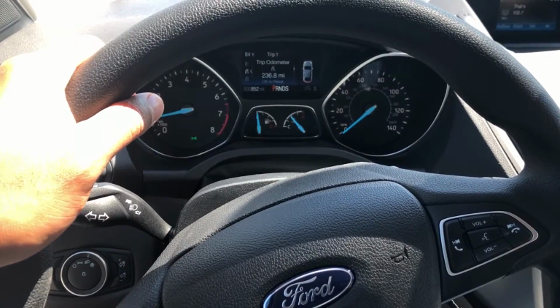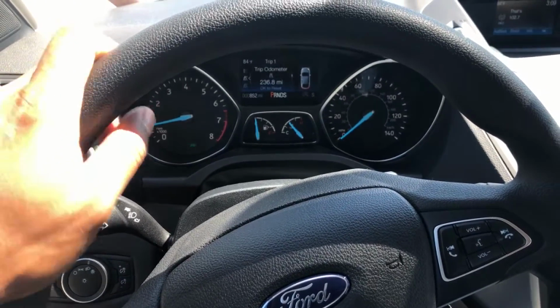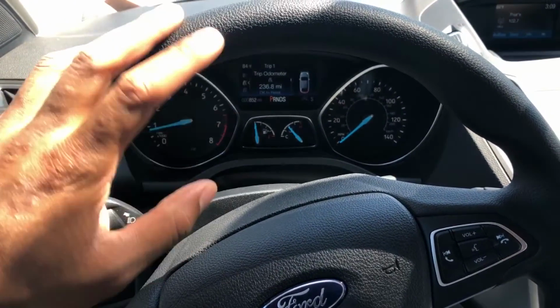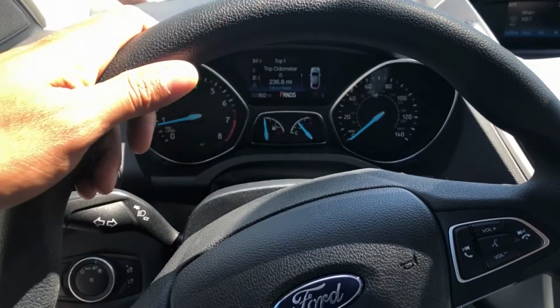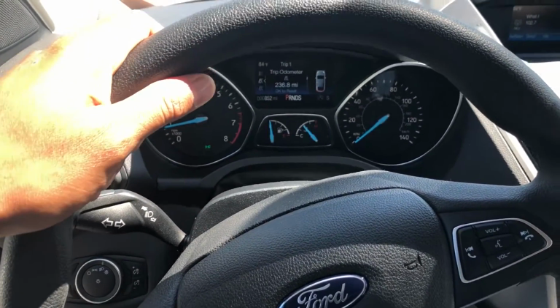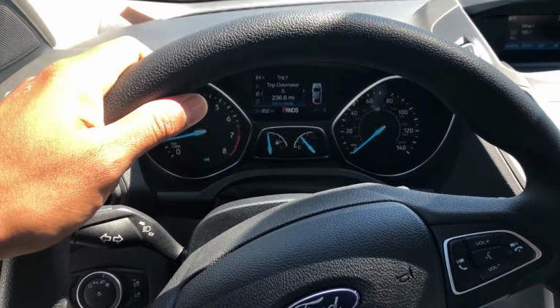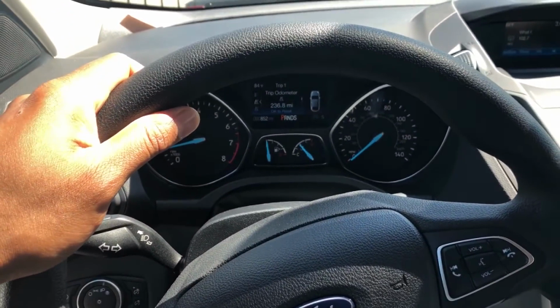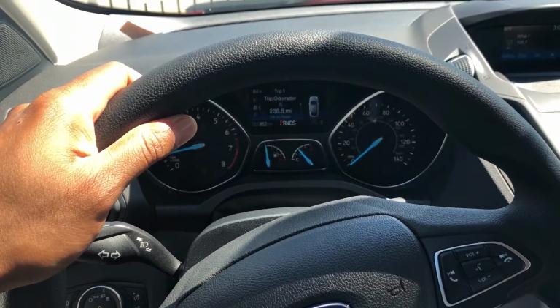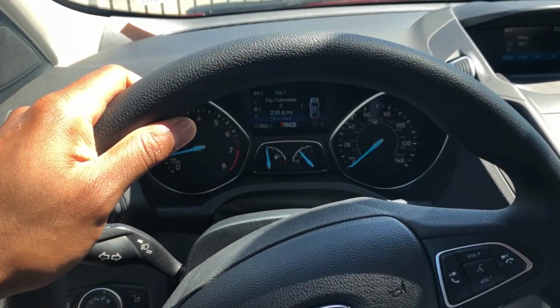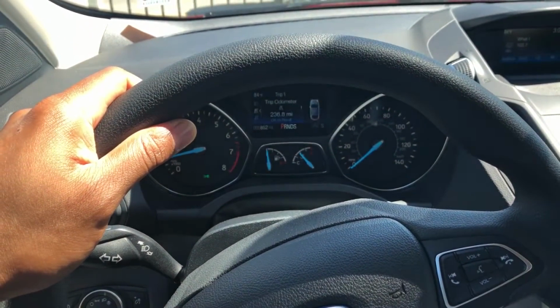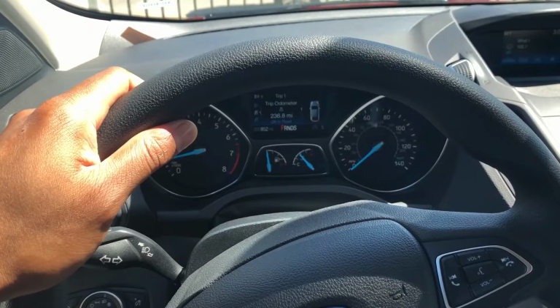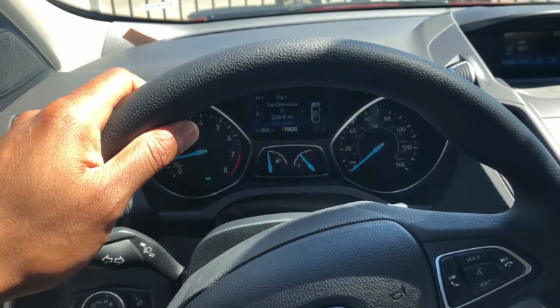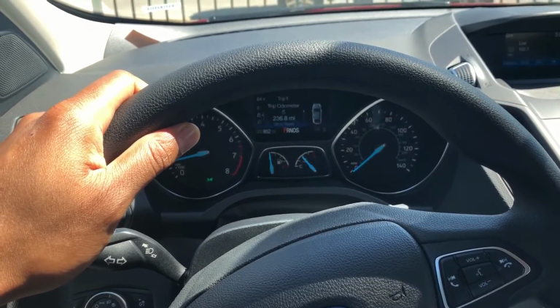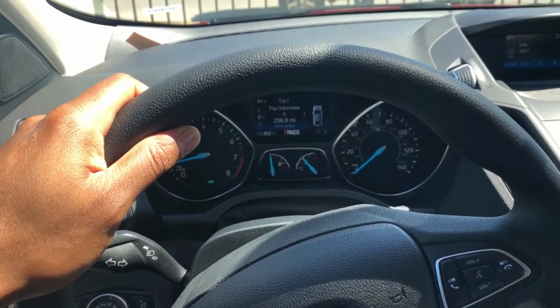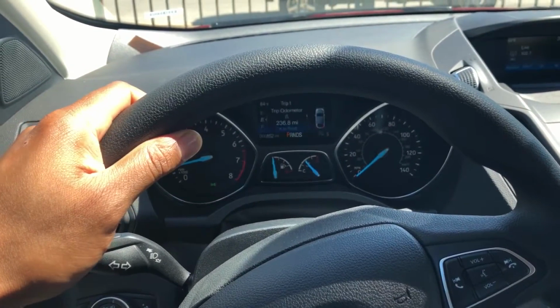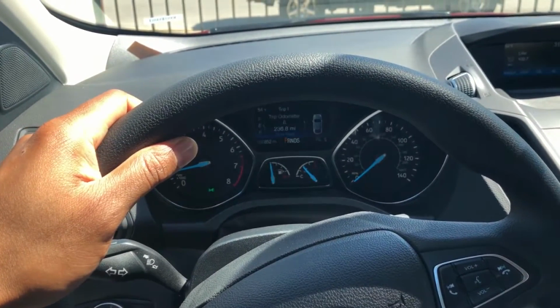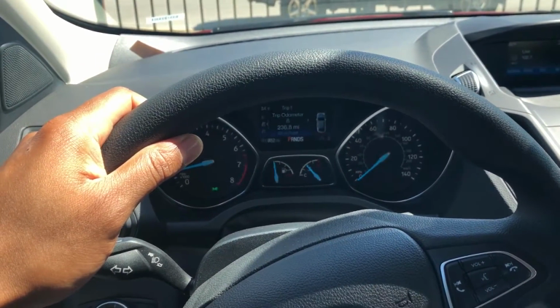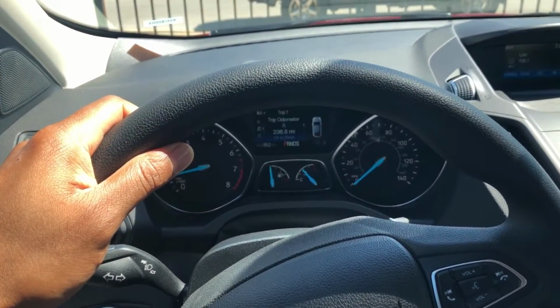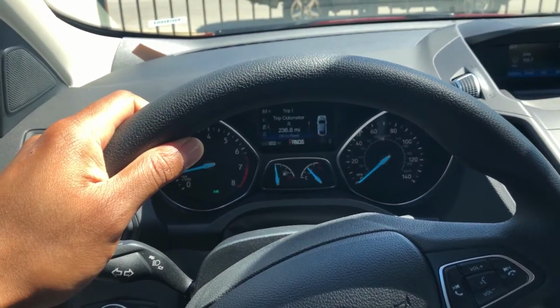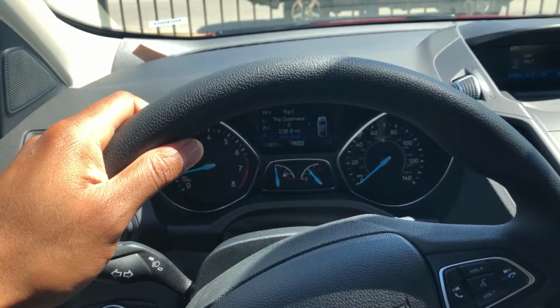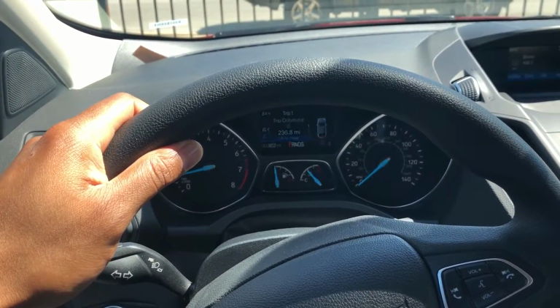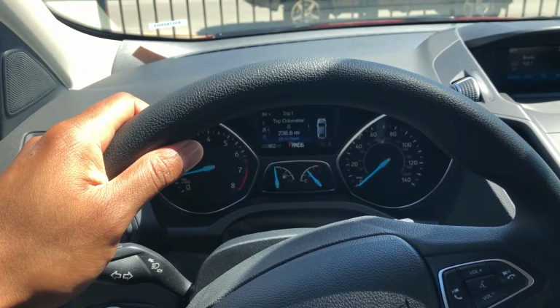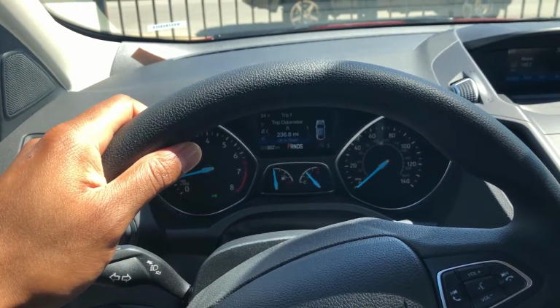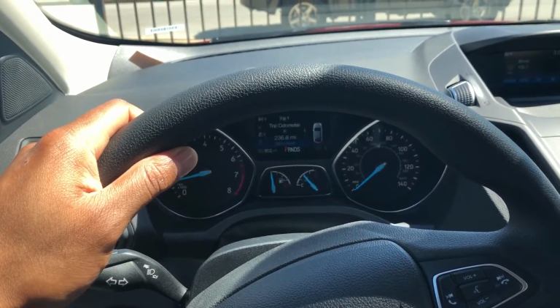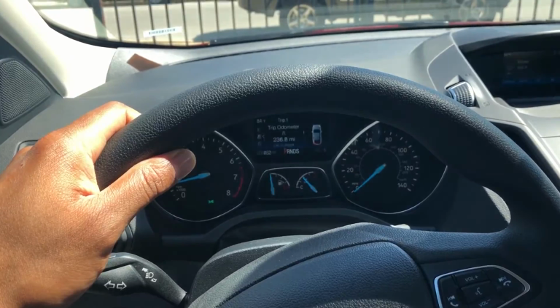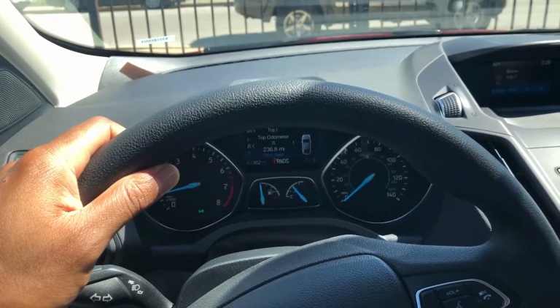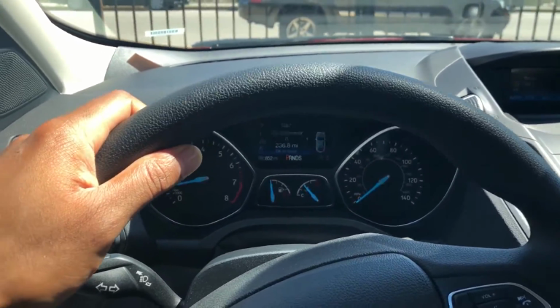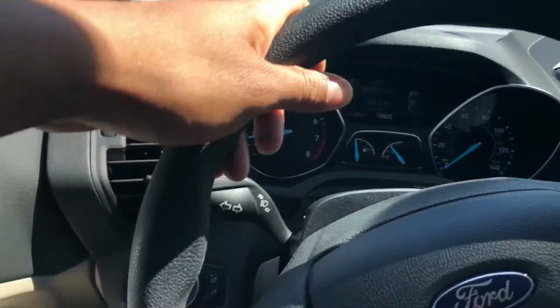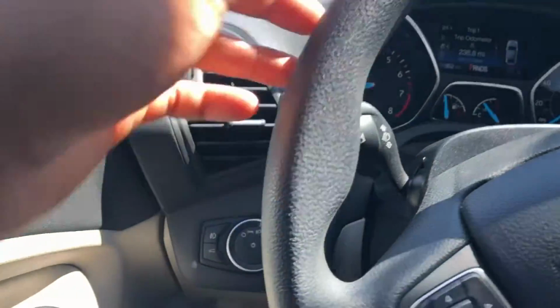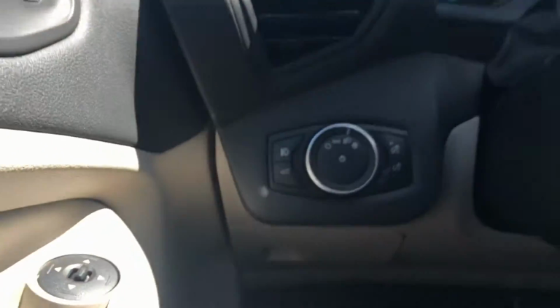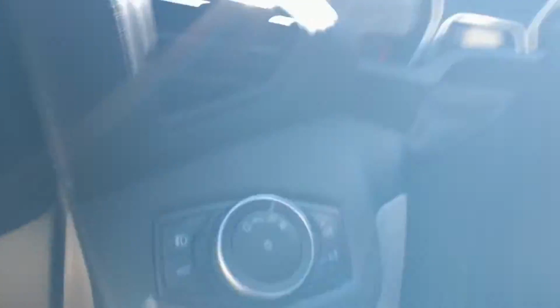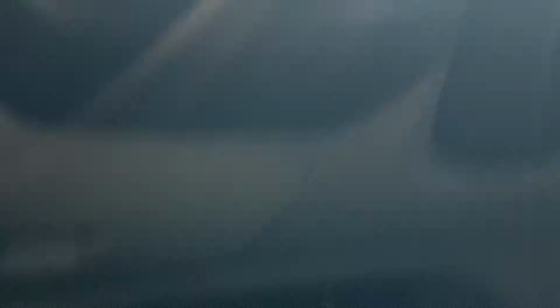...how to open the trunk by hitting the trunk button from the inside. I'm in the vehicle on the driver's side. I'm gonna look by where the headlights are.